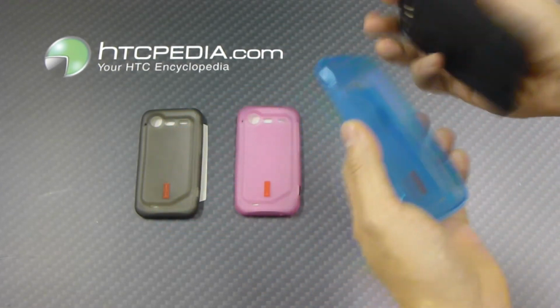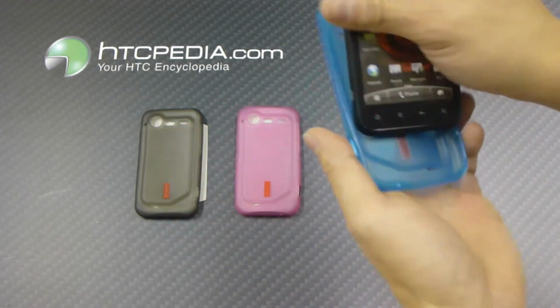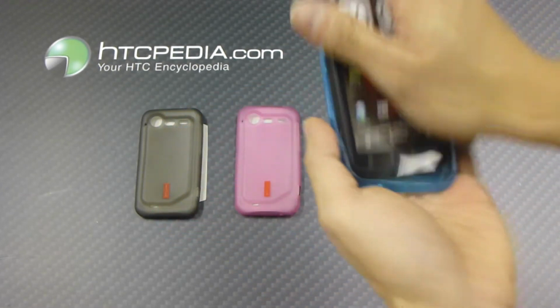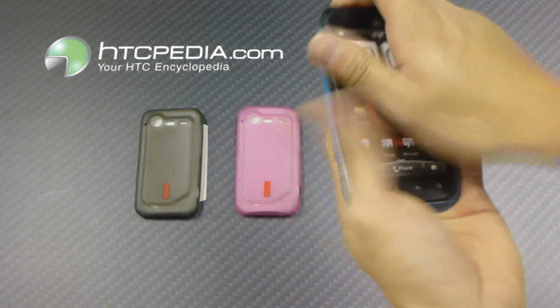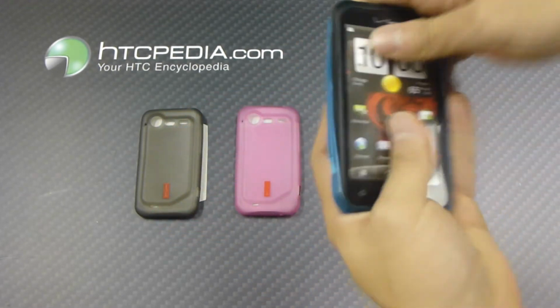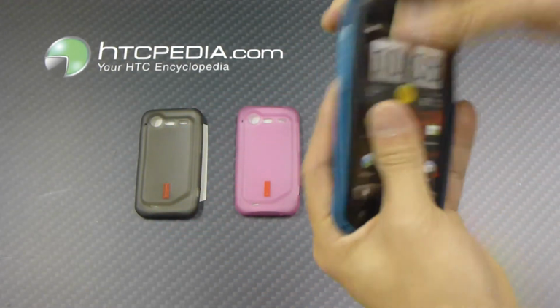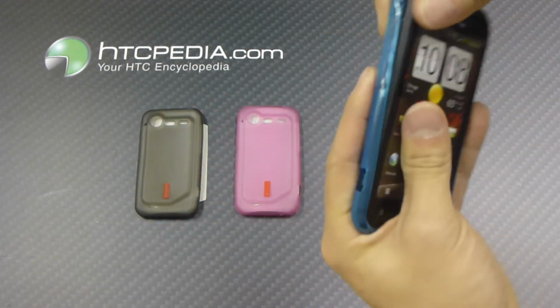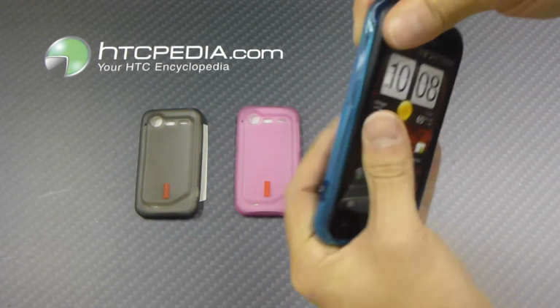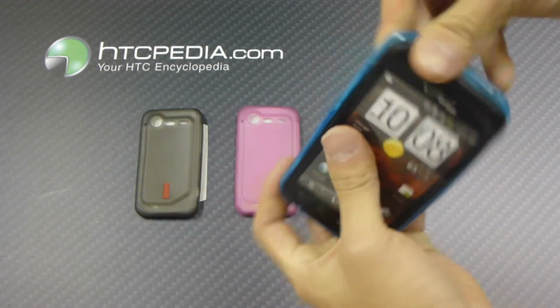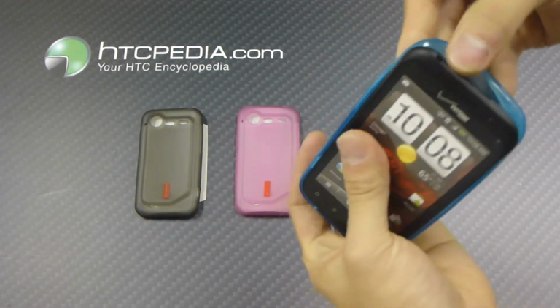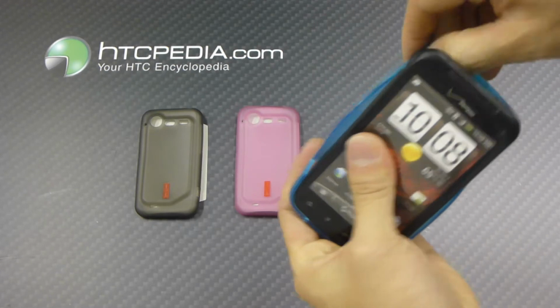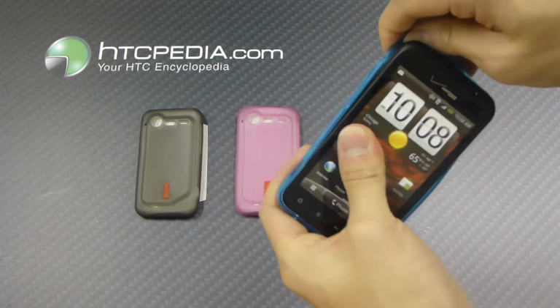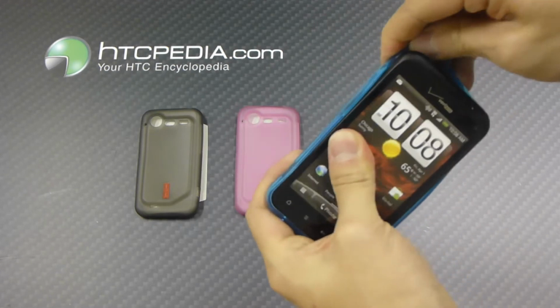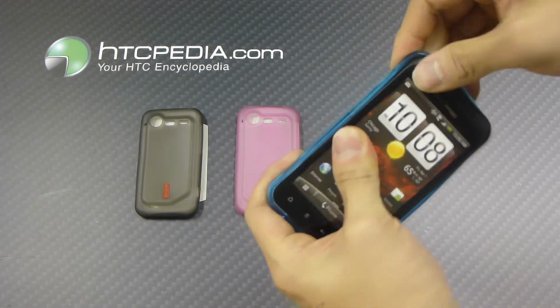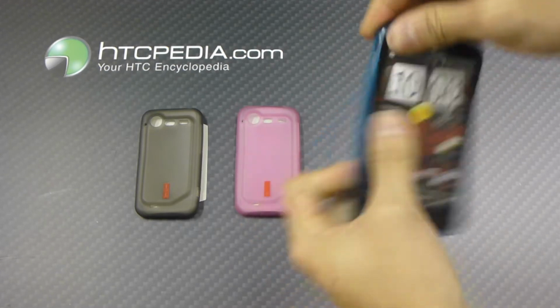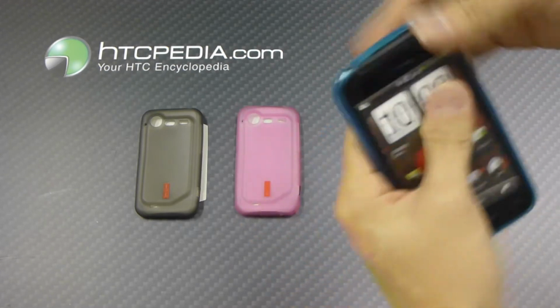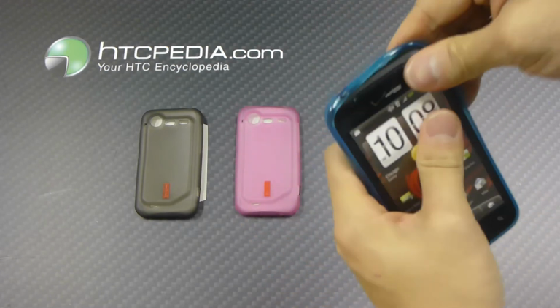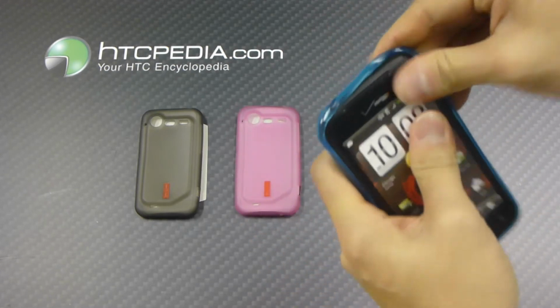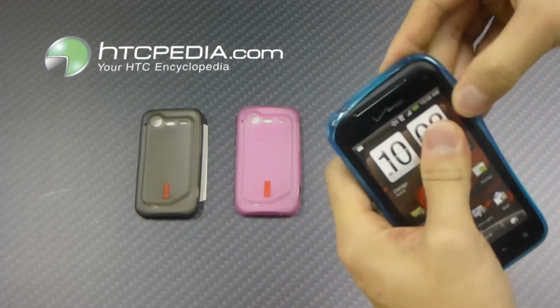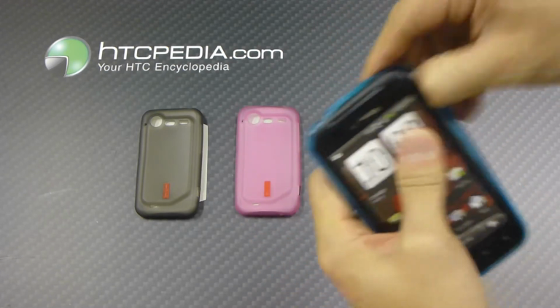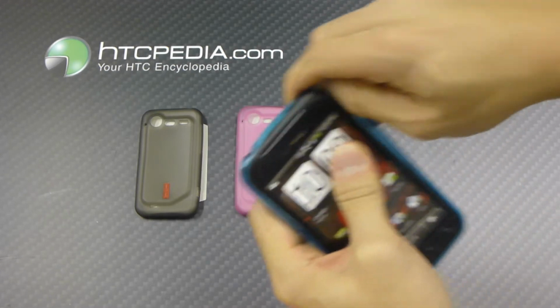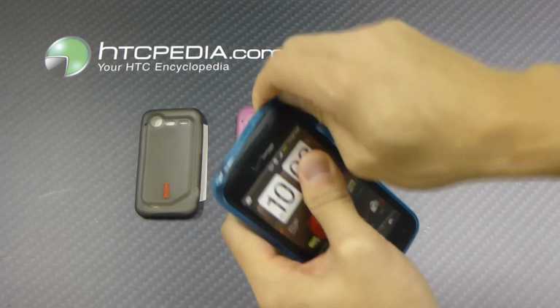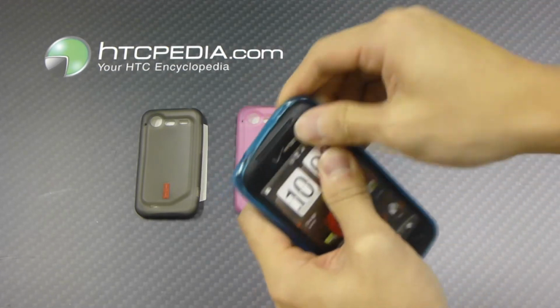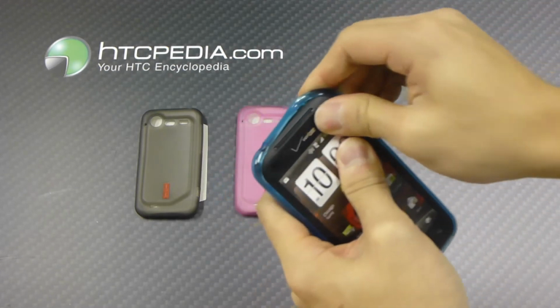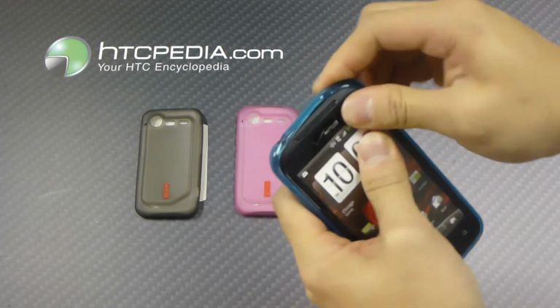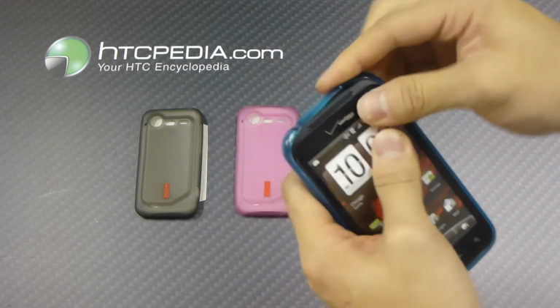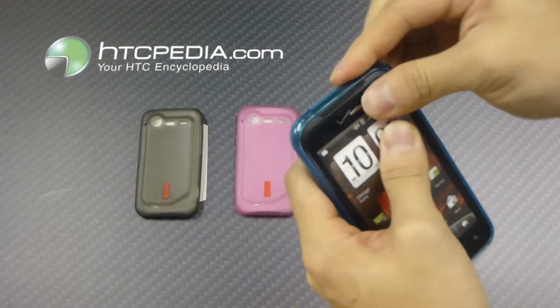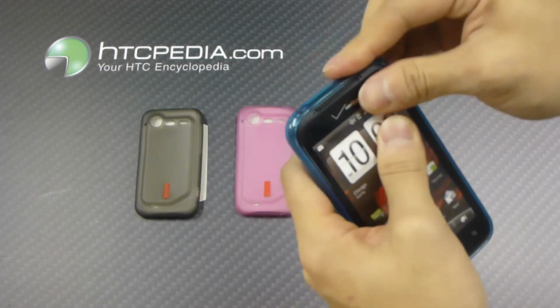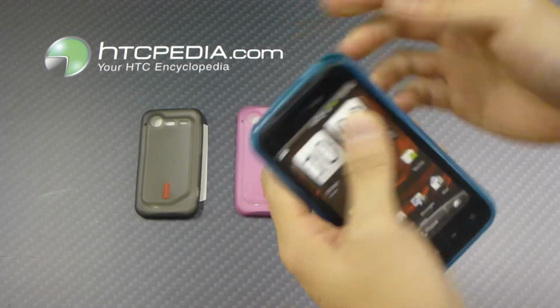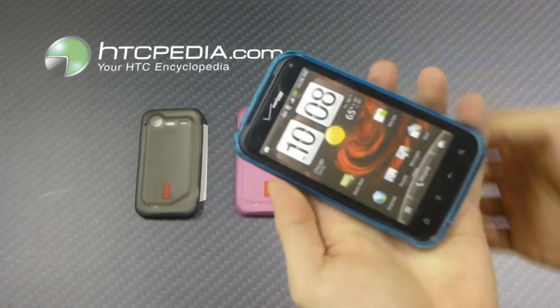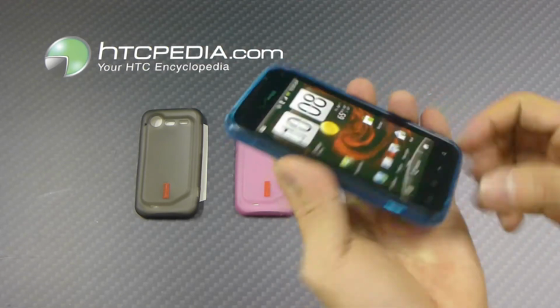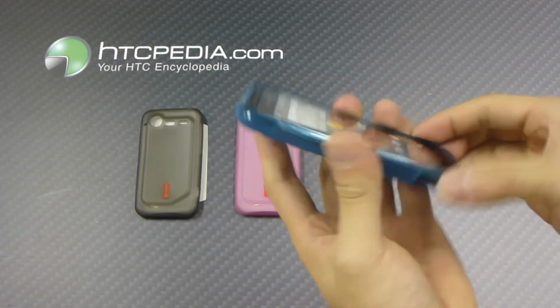So very simply used, just slide your phone in, wrap the case around your phone like so. Simple as that.